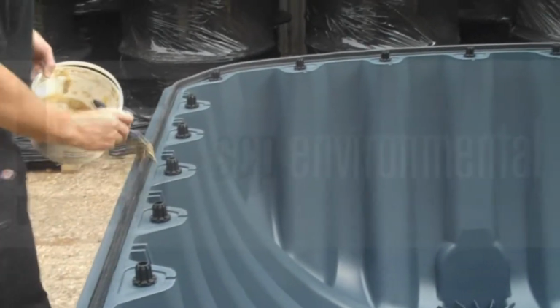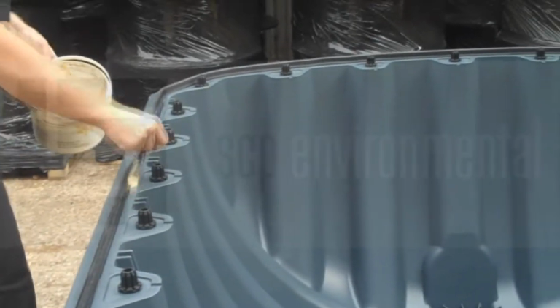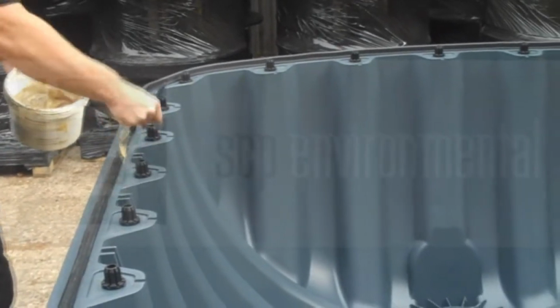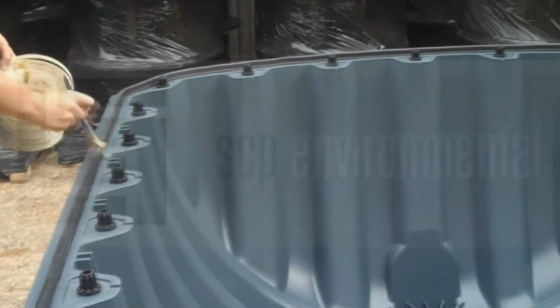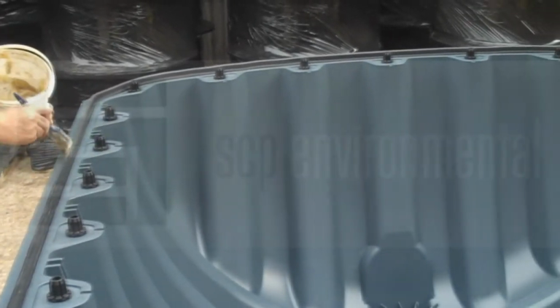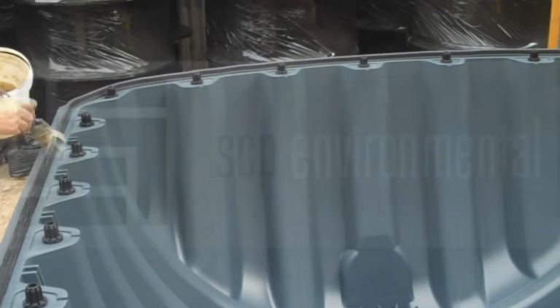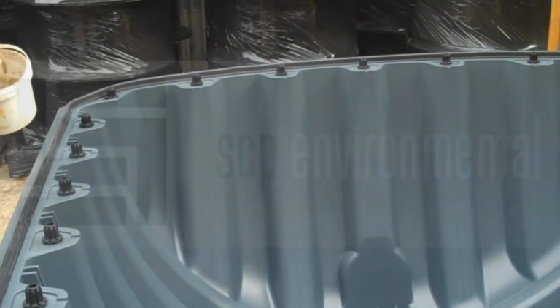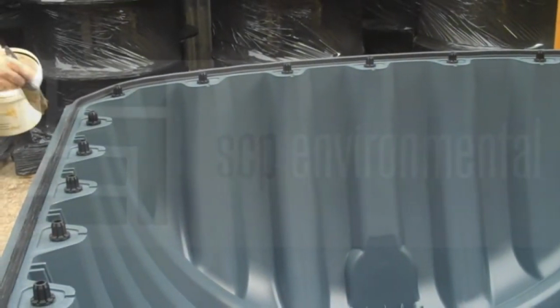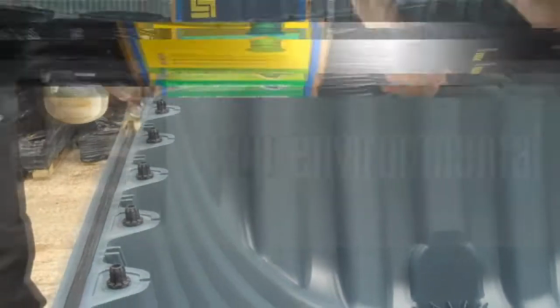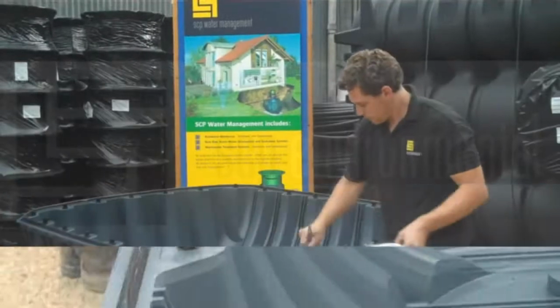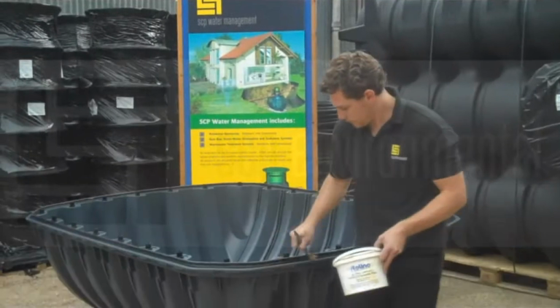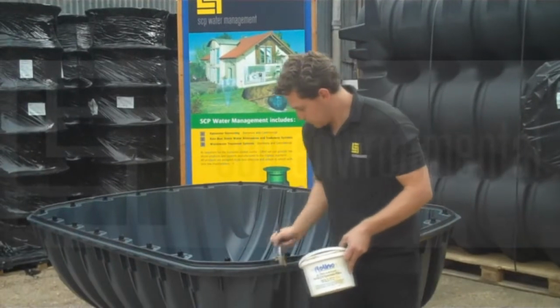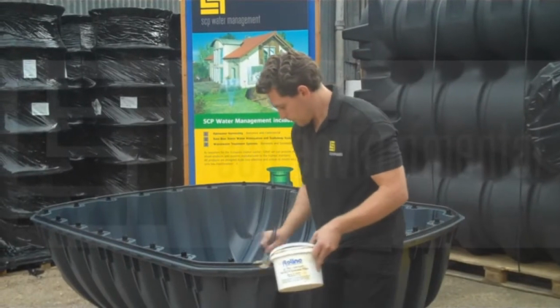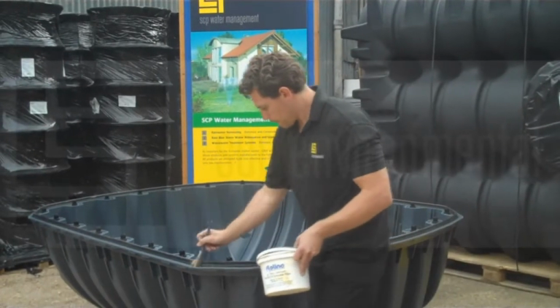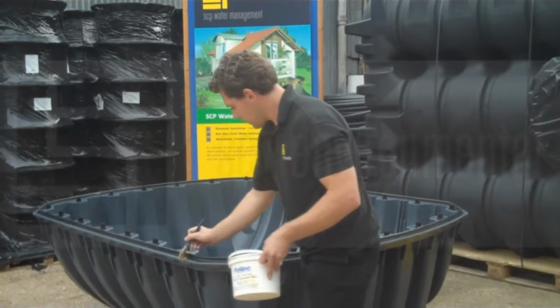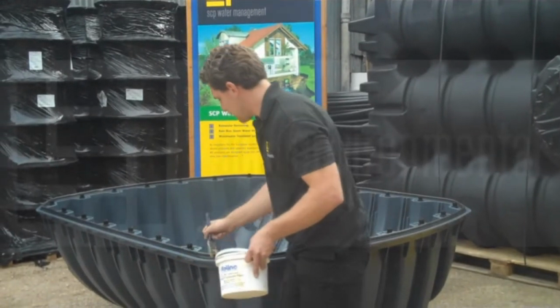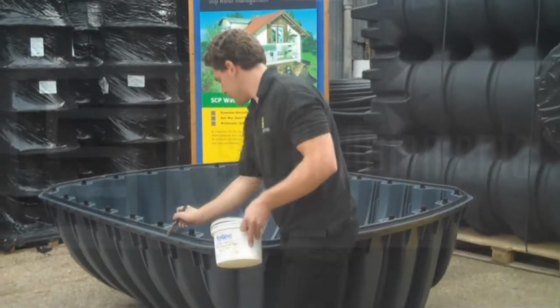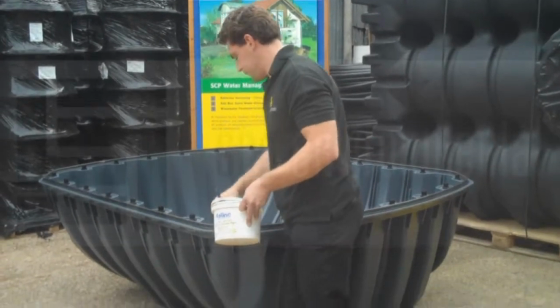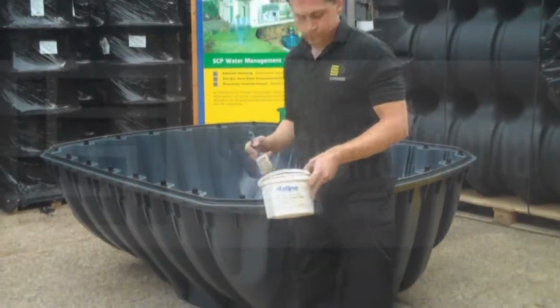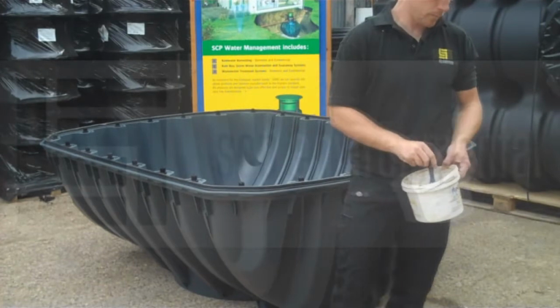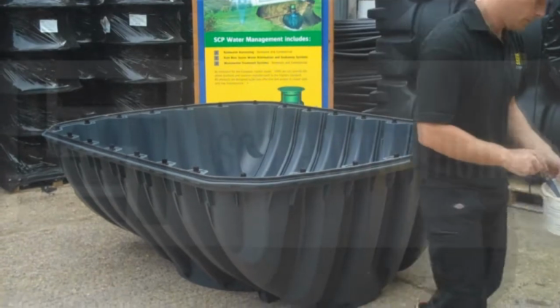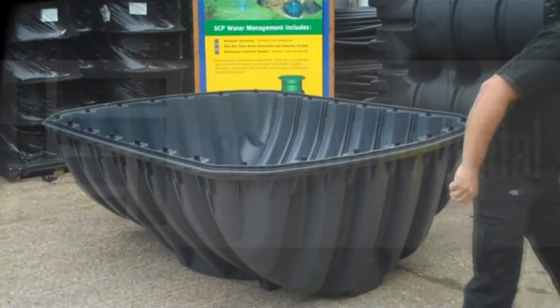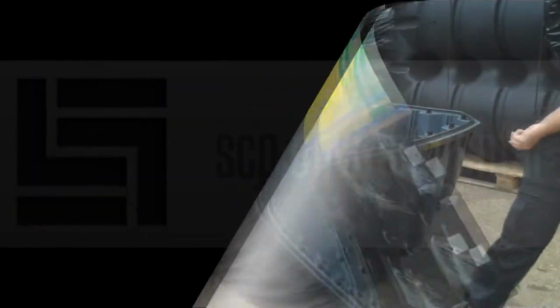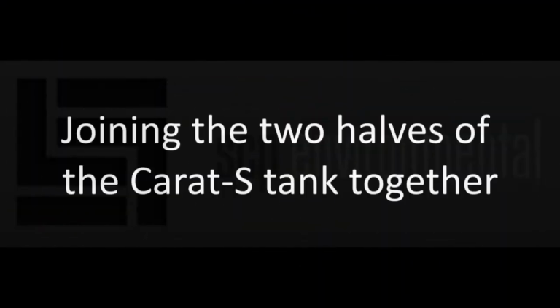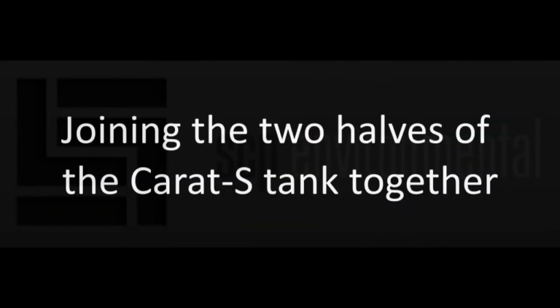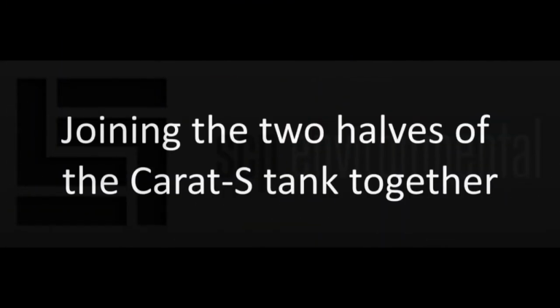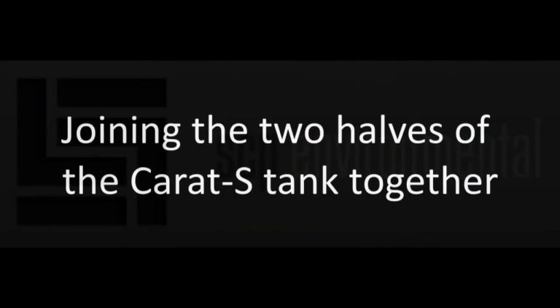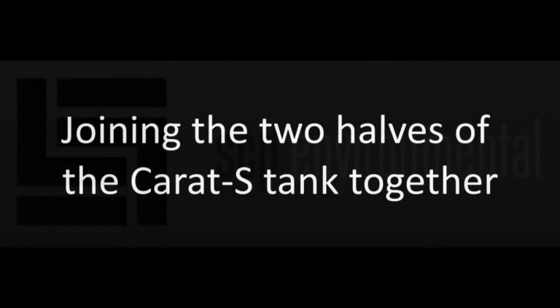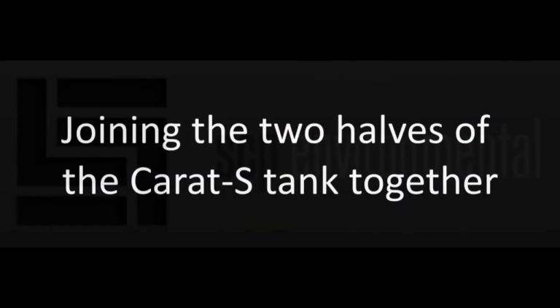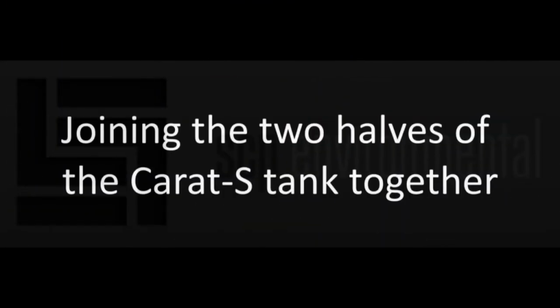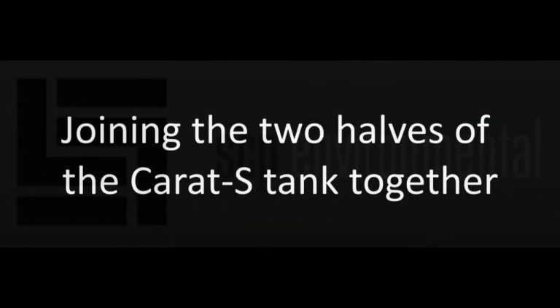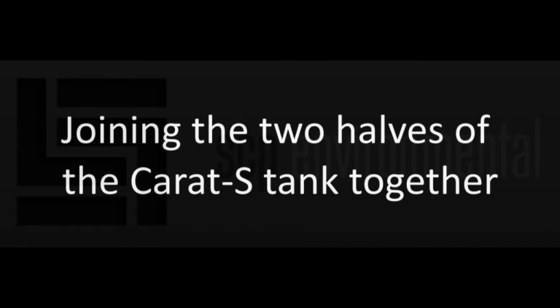As you can see, Jamie is just lubricating, as we did initially, all the way around the seal, which is positioned in the bottom half of the tank, ready for the top half to be put on.